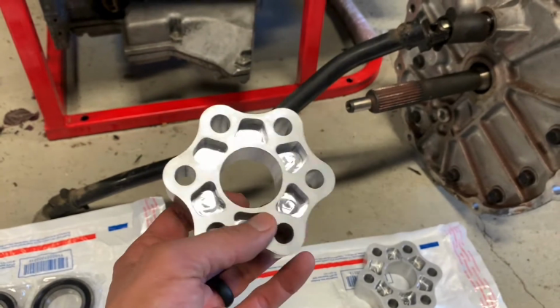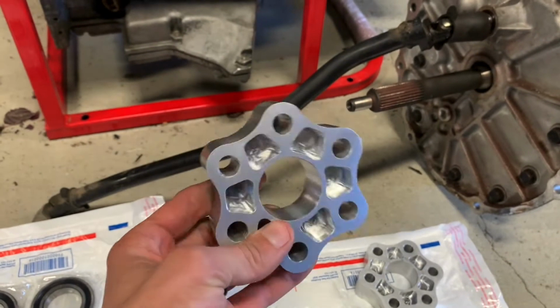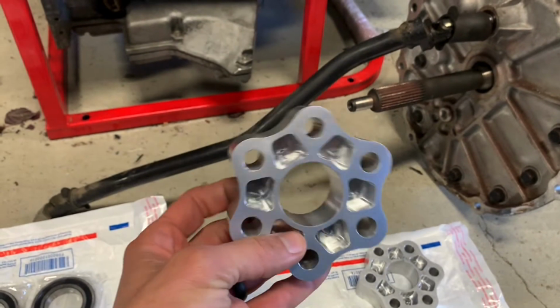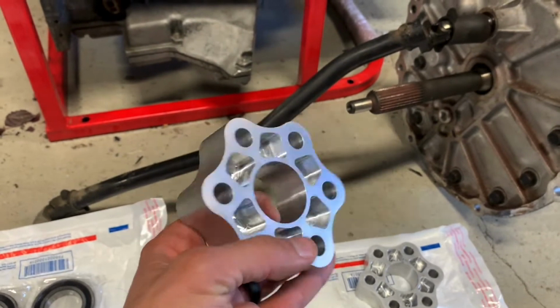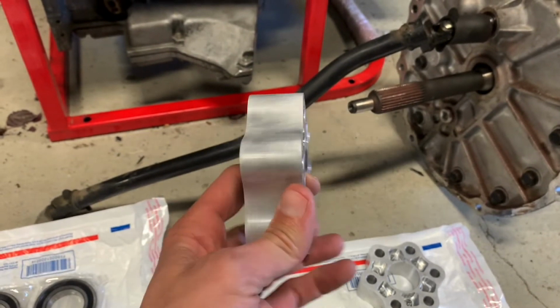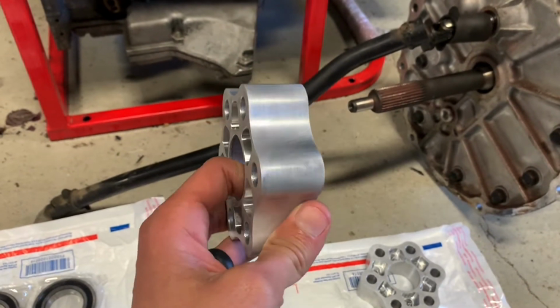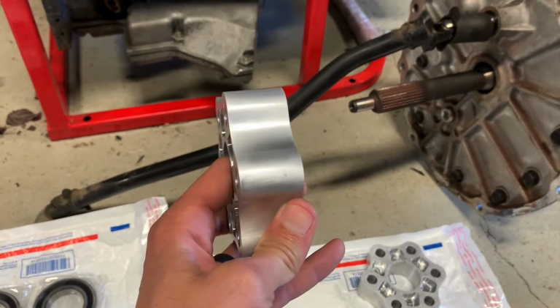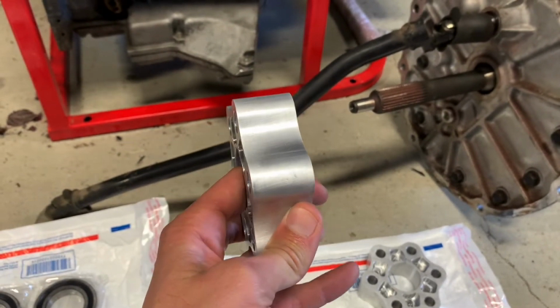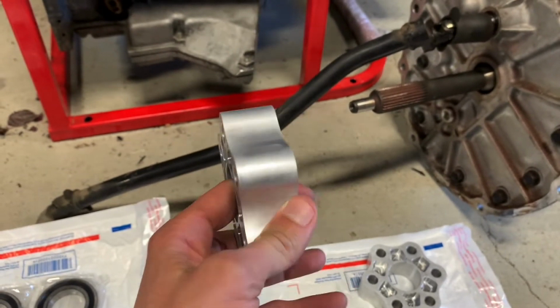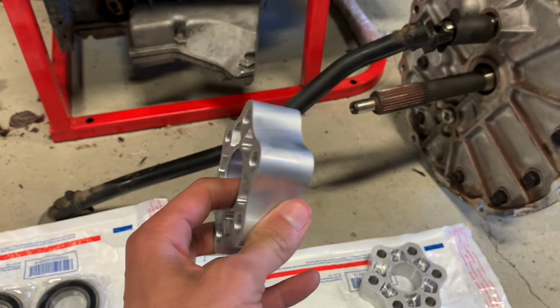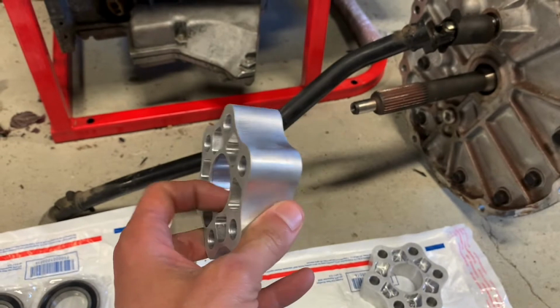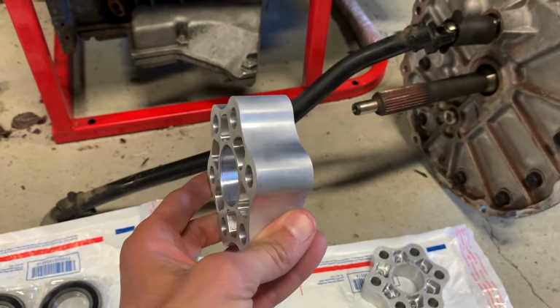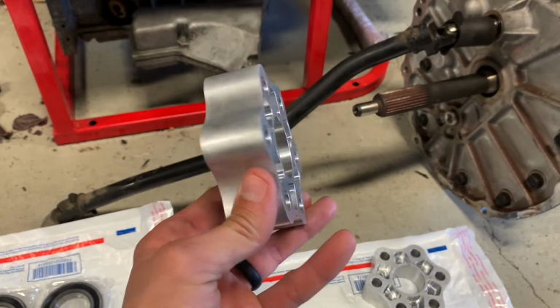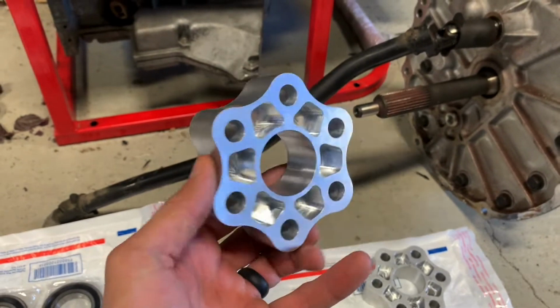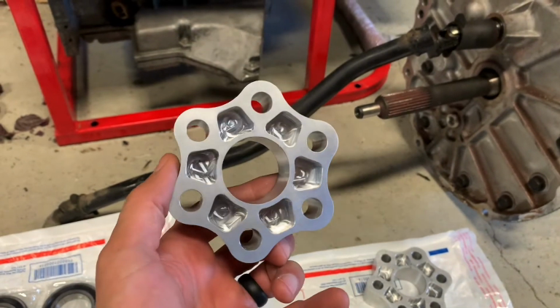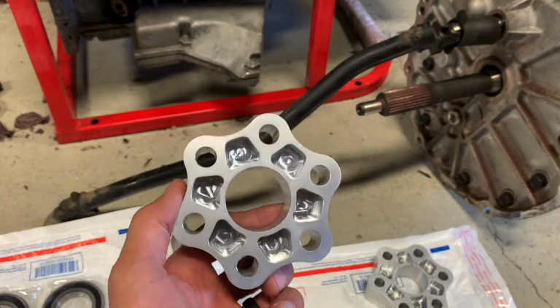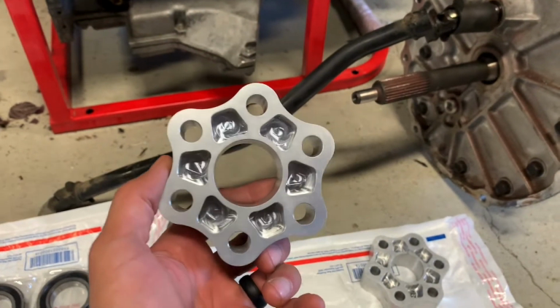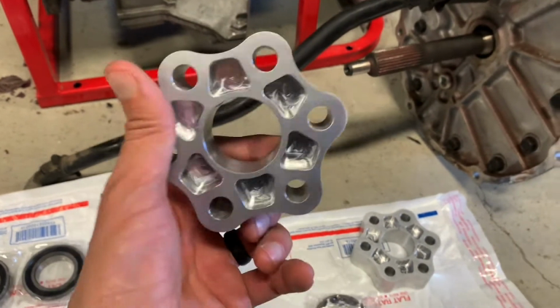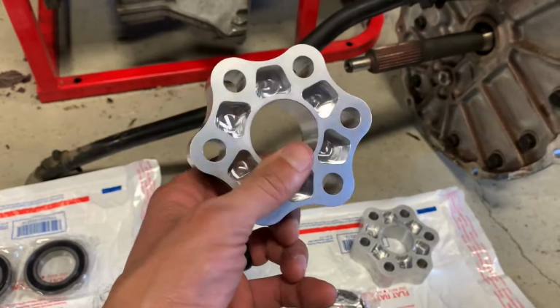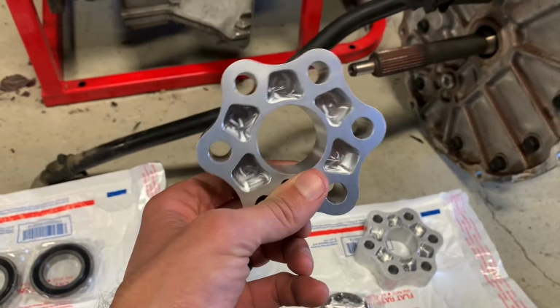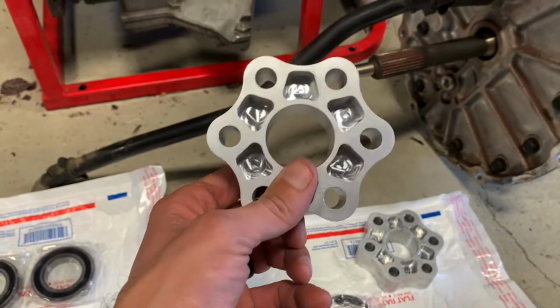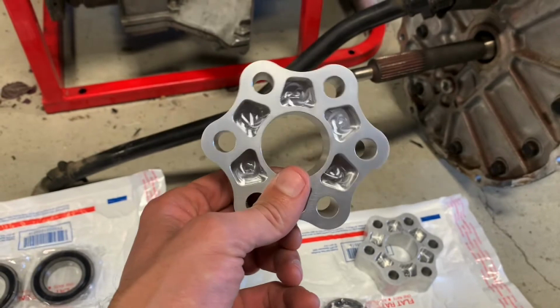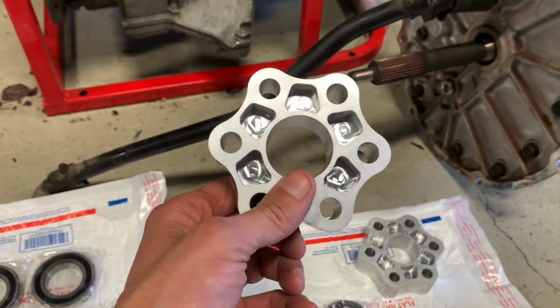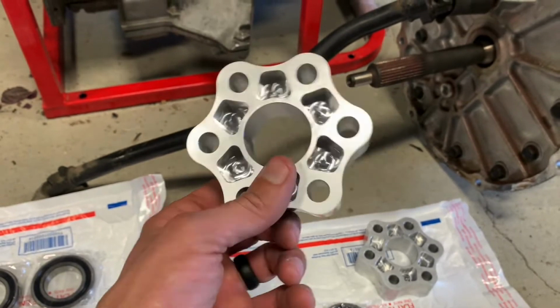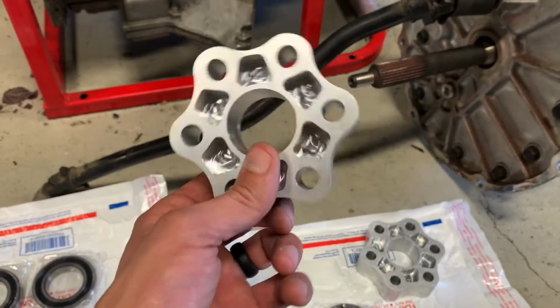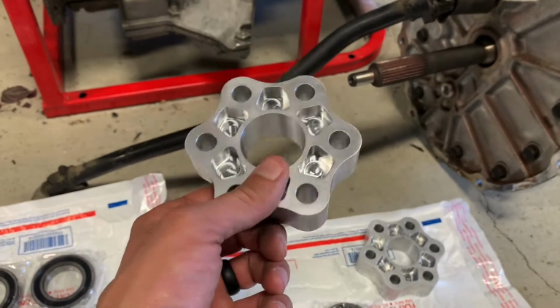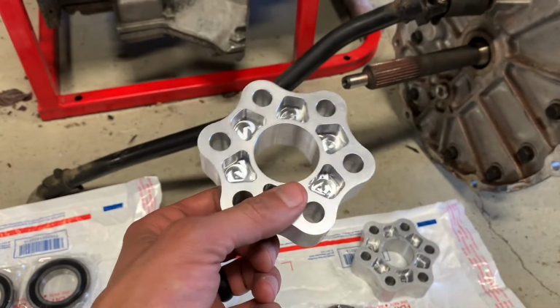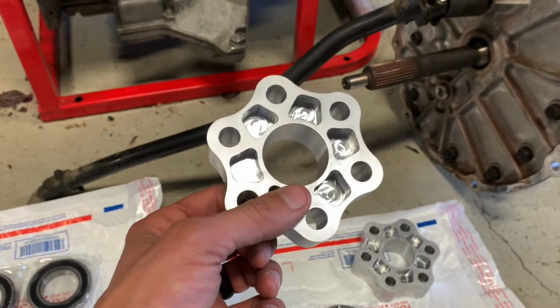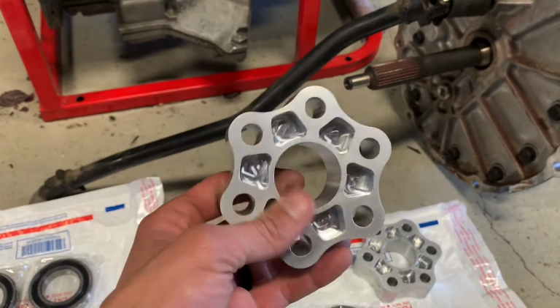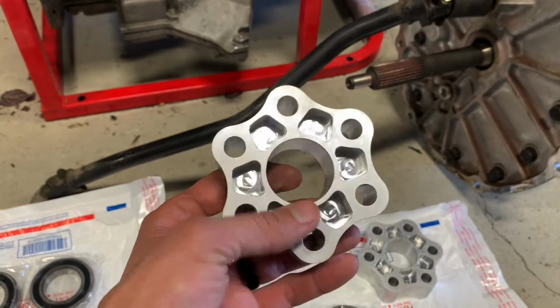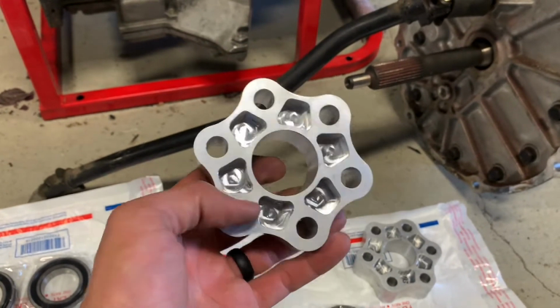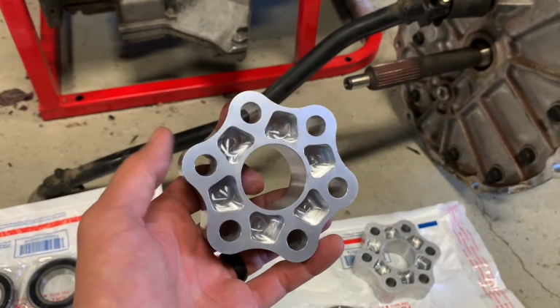The only thing you need to make sure of is that when you put these couplers in, you check the runout on the input and output shaft of the torque tube to ensure that you don't have much wobble in the shaft. Because if you do, it'll shake everything apart, which is no good.